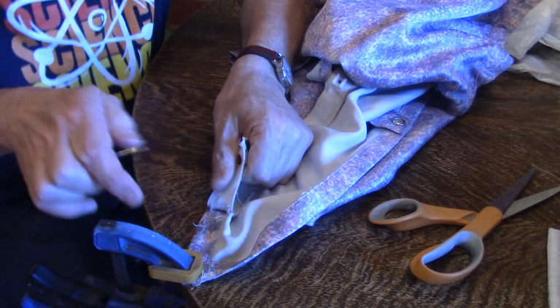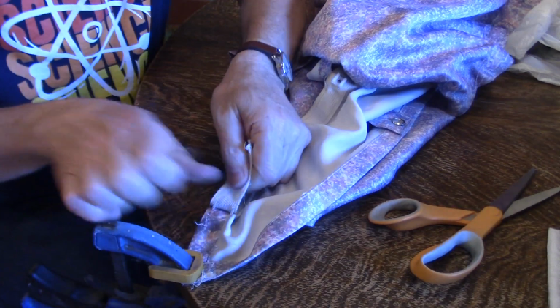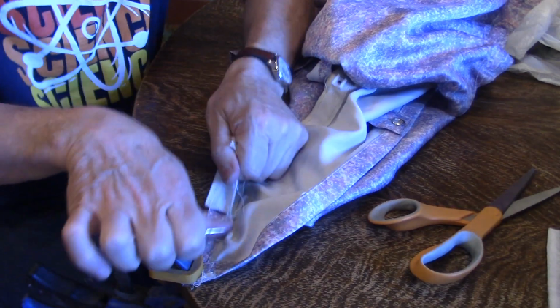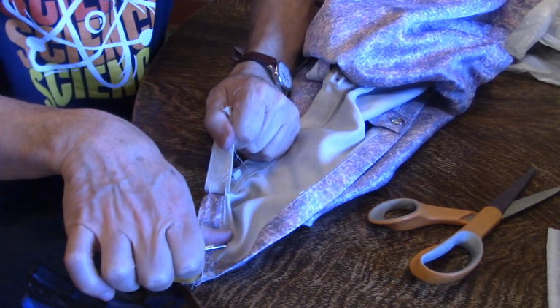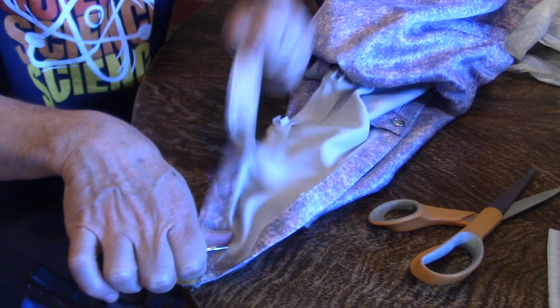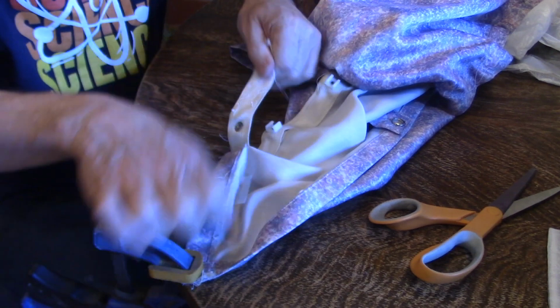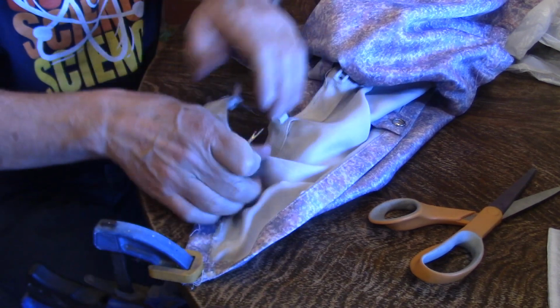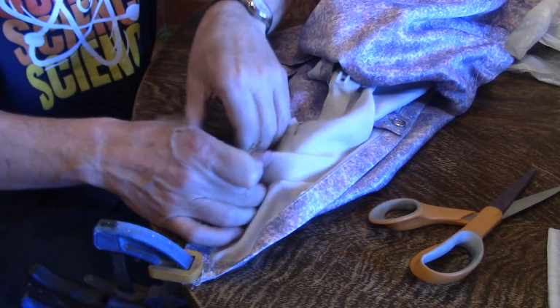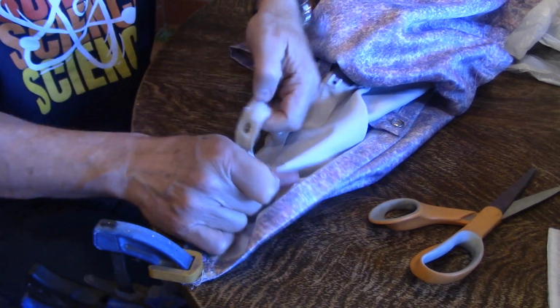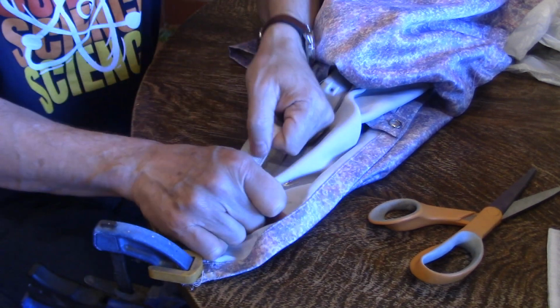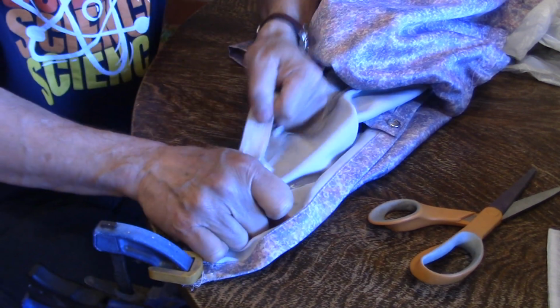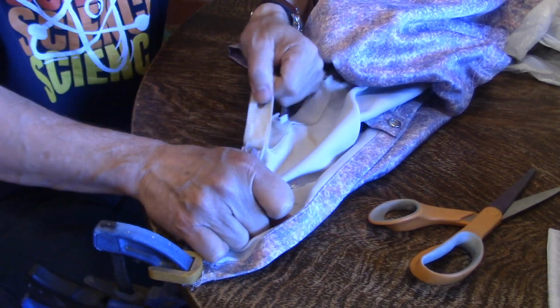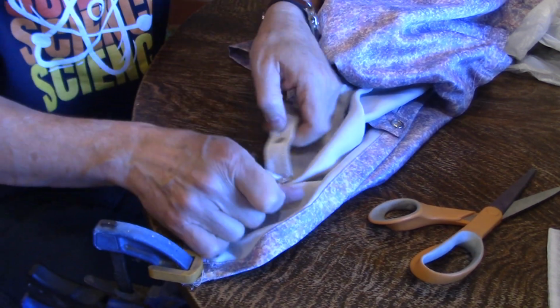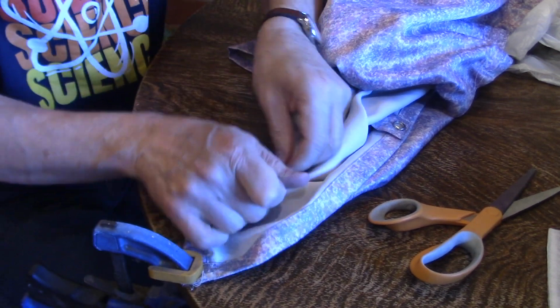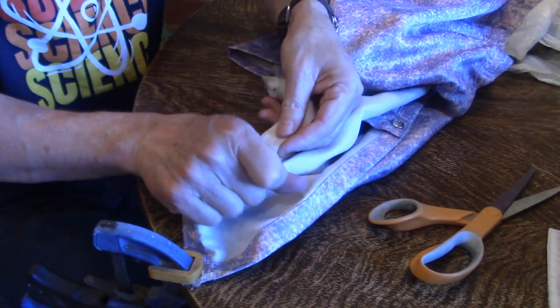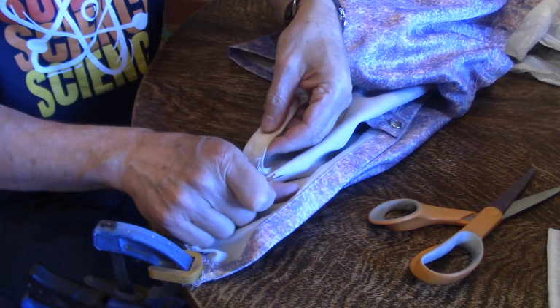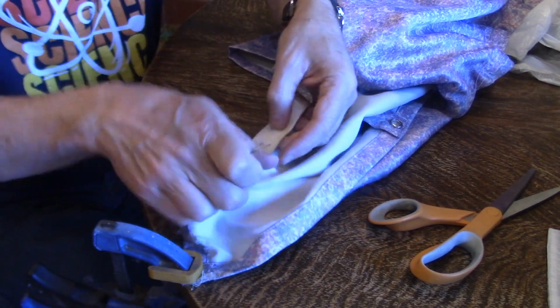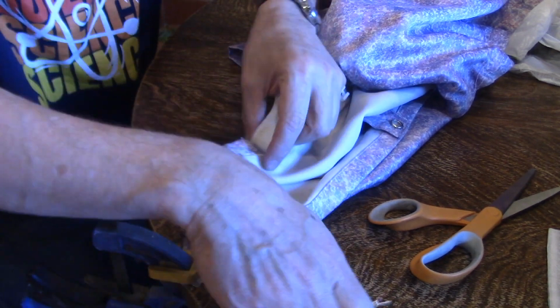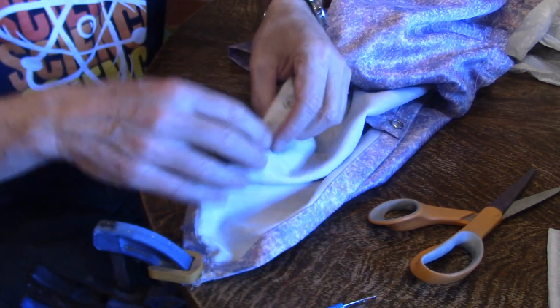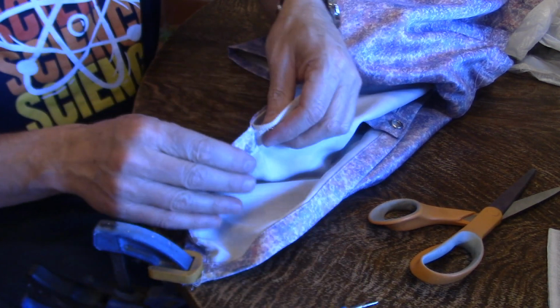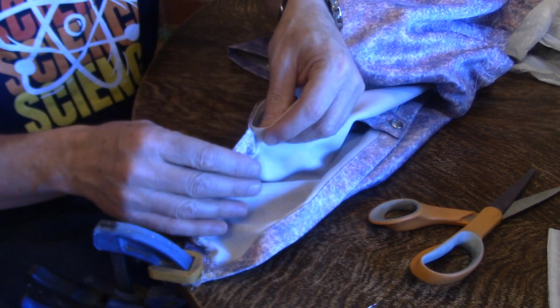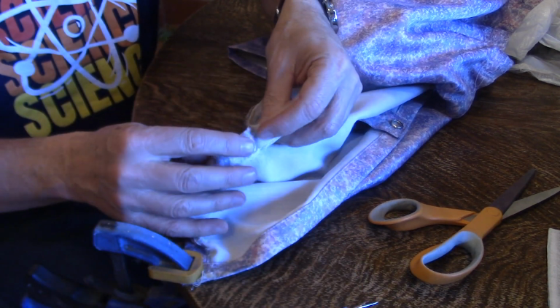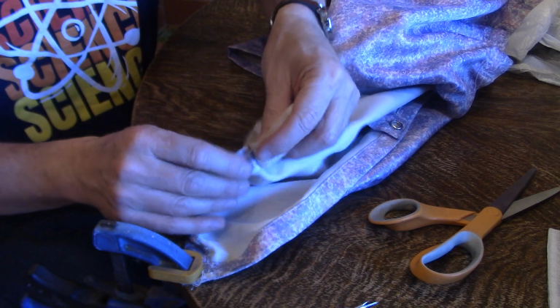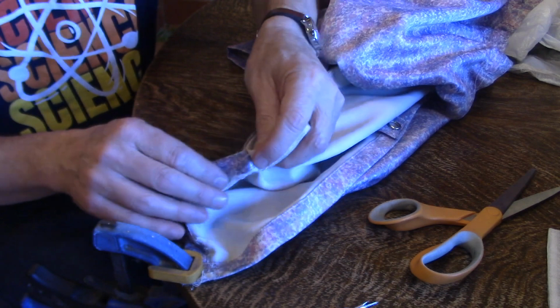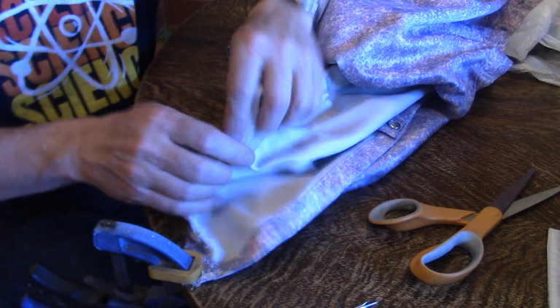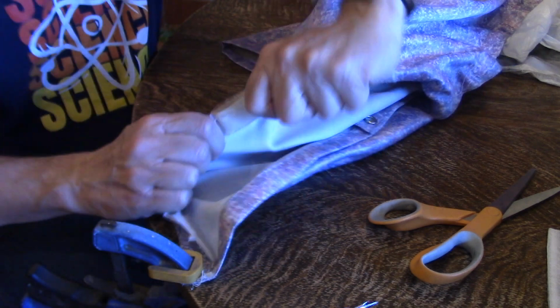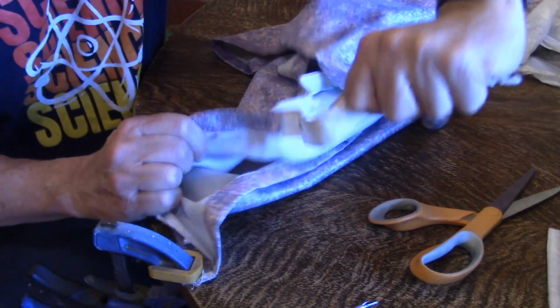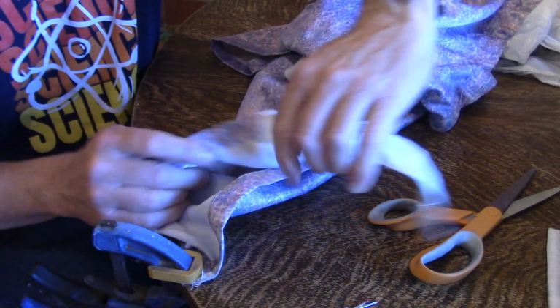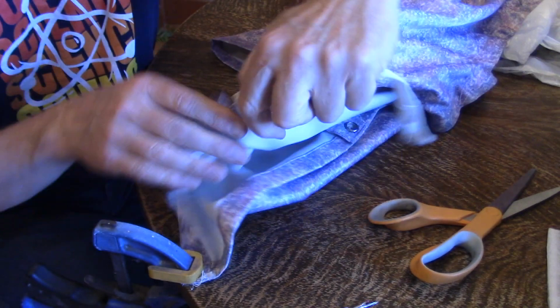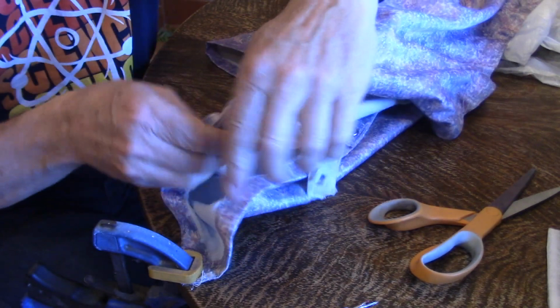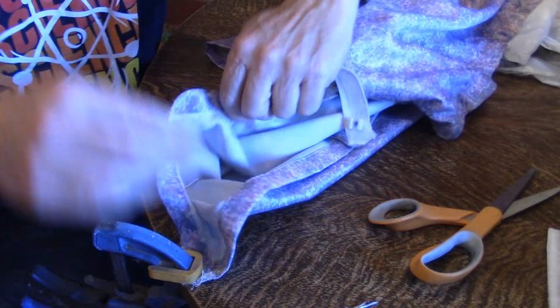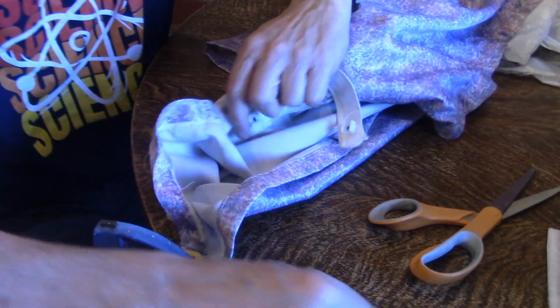I can just rip that out because all it's doing is breaking the threads. Oh, that works much easier.